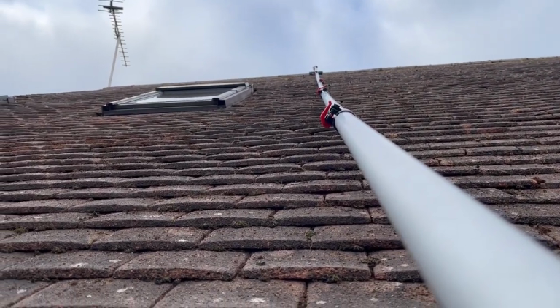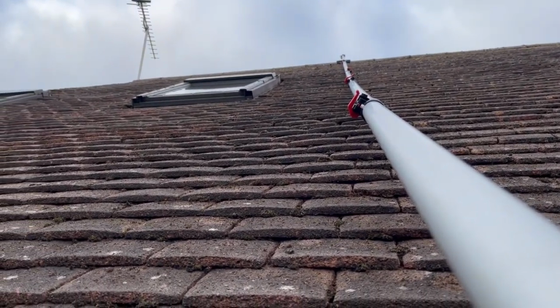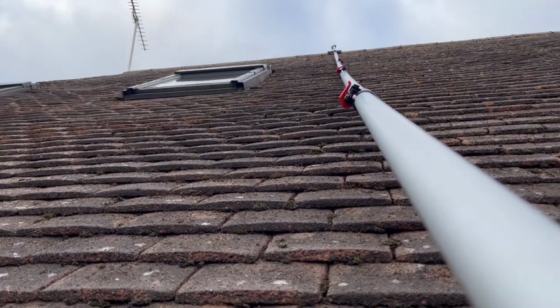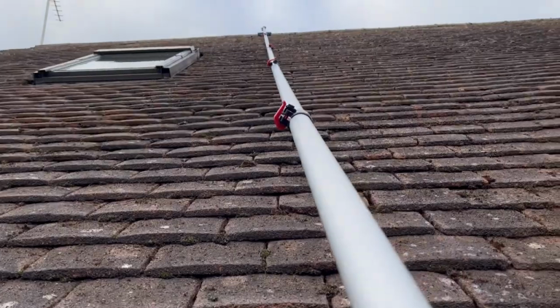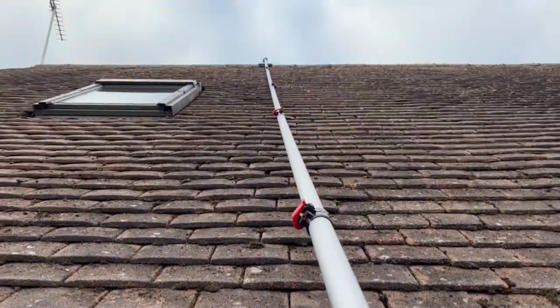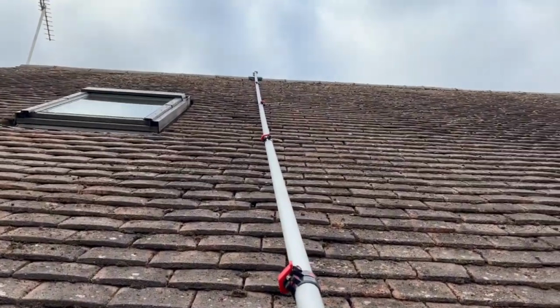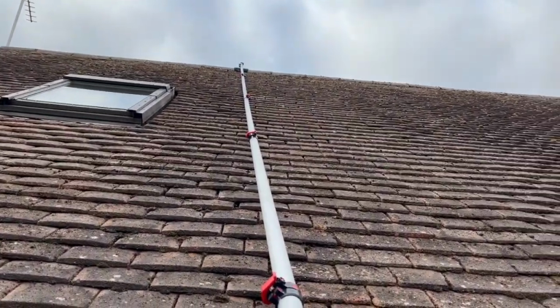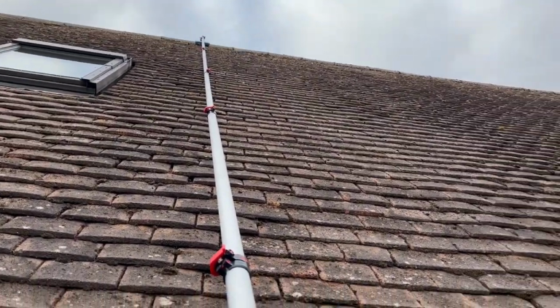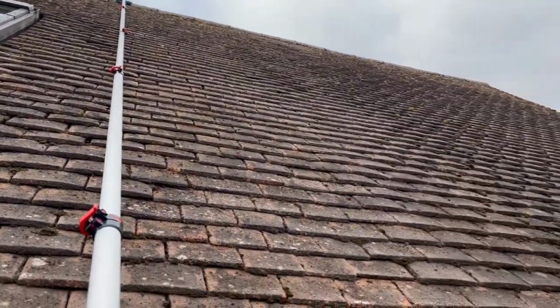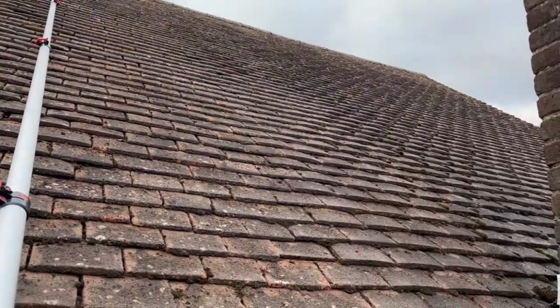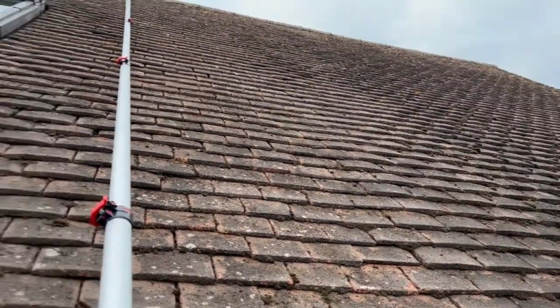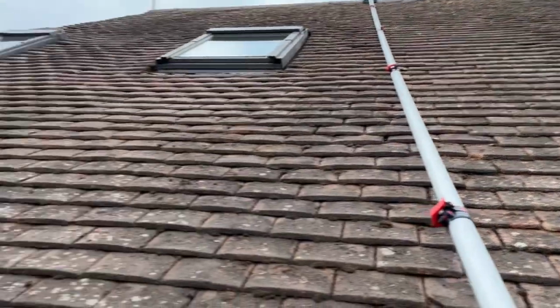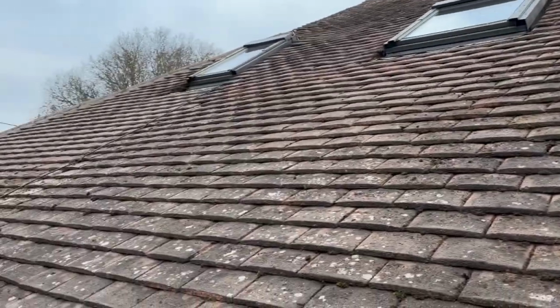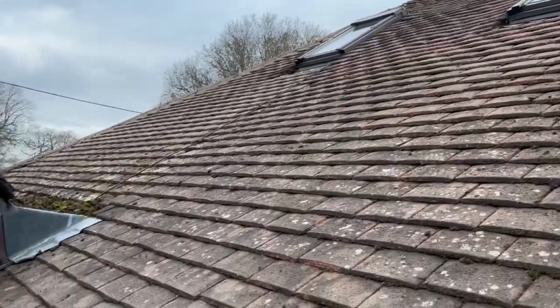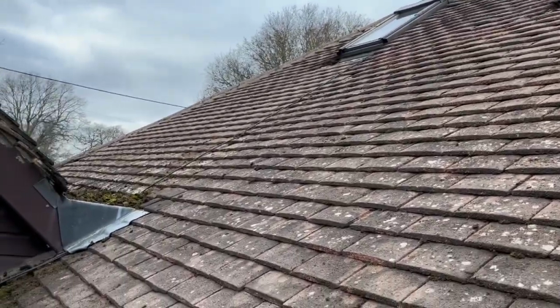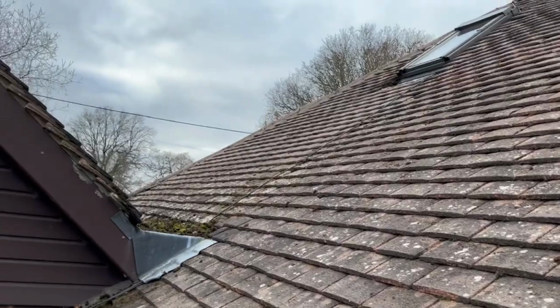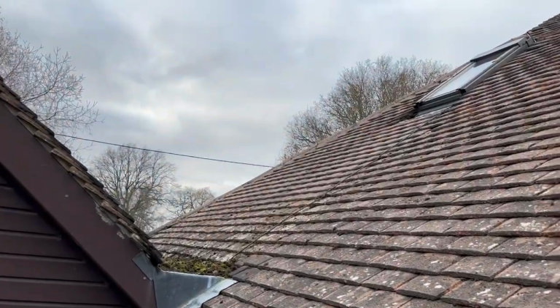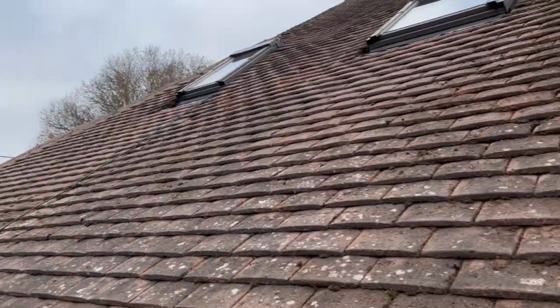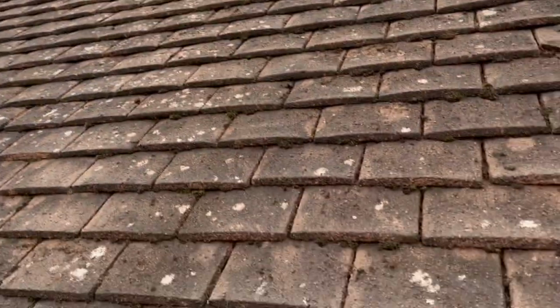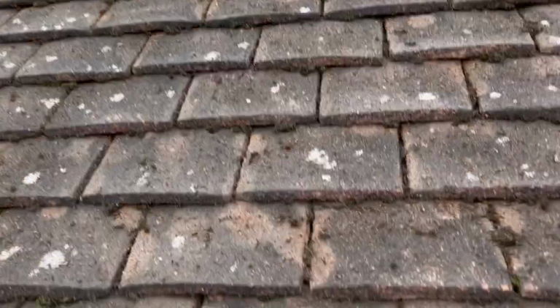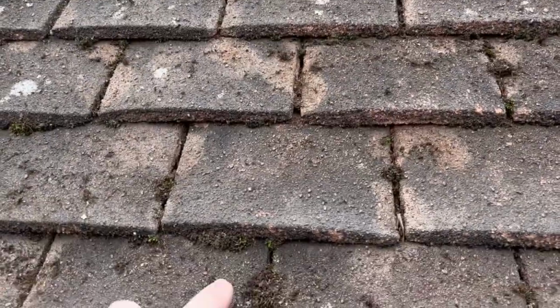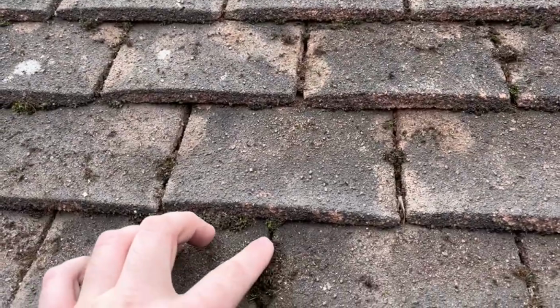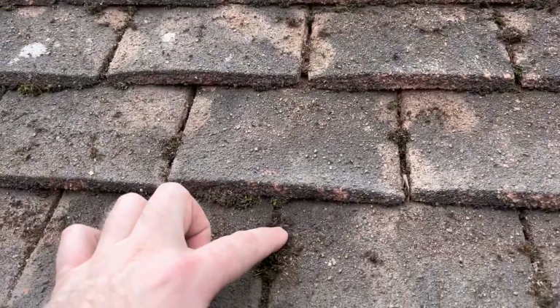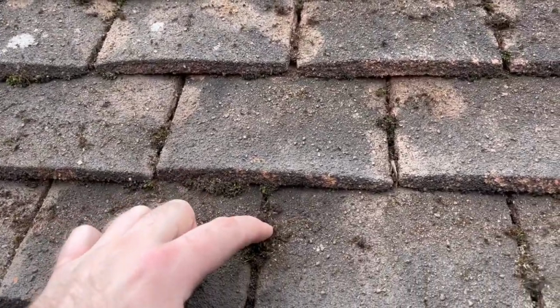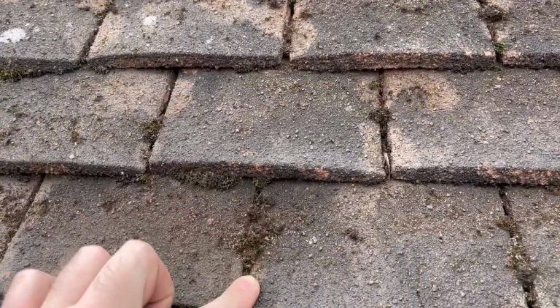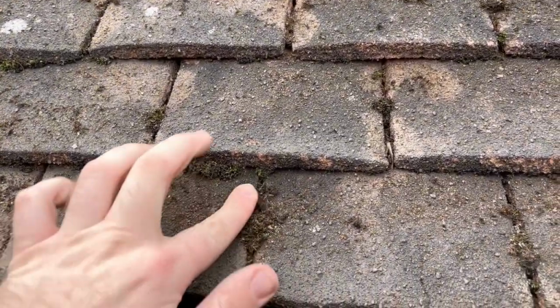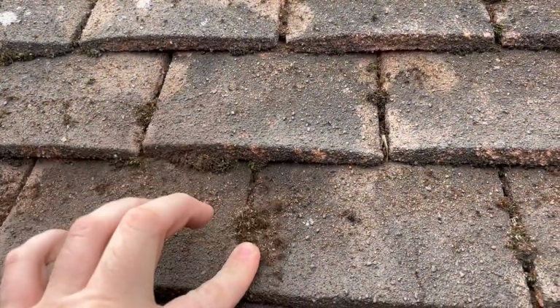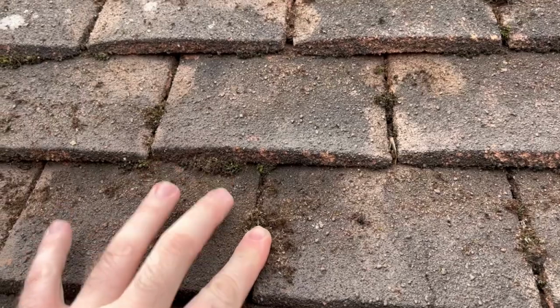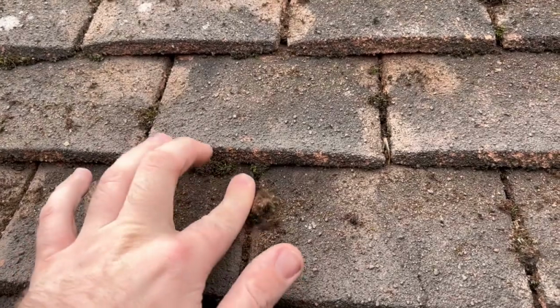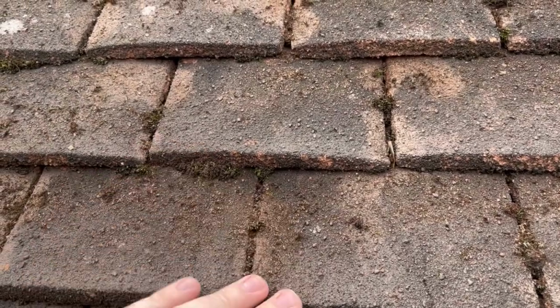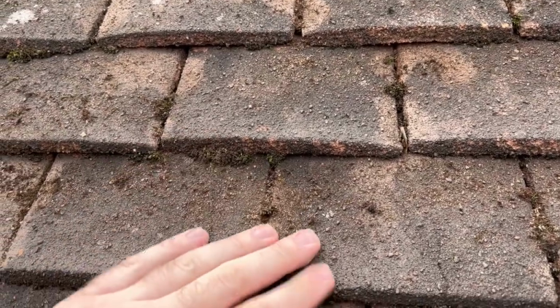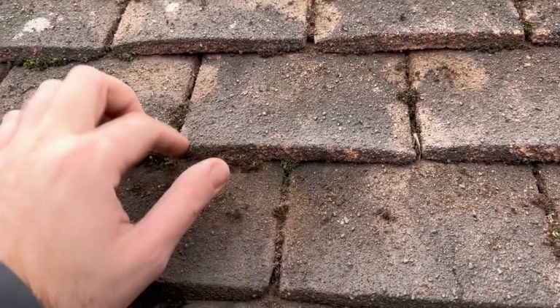This pole is a lifesaver, but it's also a bloody nightmare. It's so heavy when it's at full length — I think it's like 35 foot with the roof scraper at the end. It does a really good job though, so I can't moan.